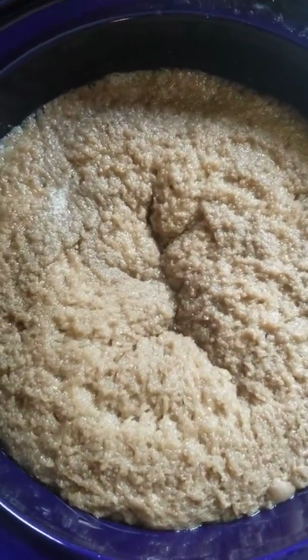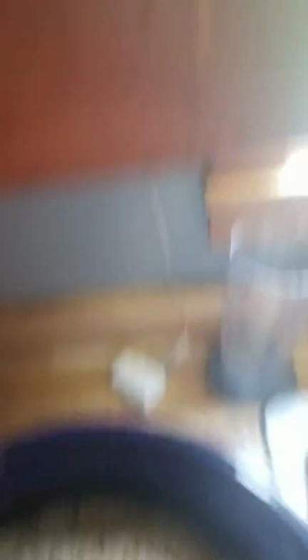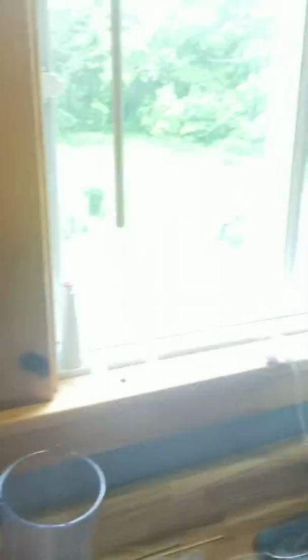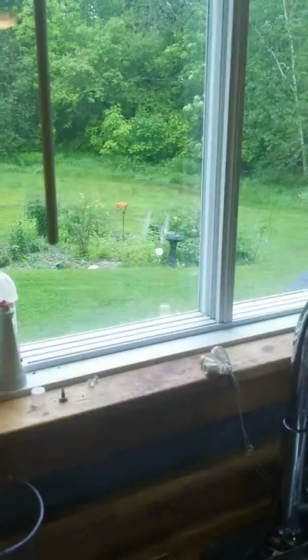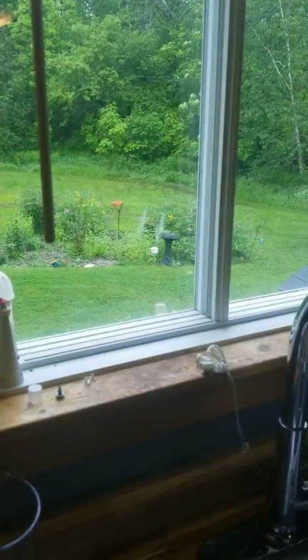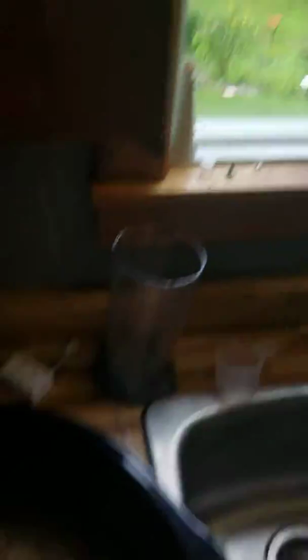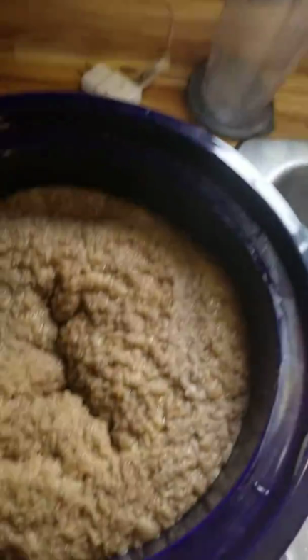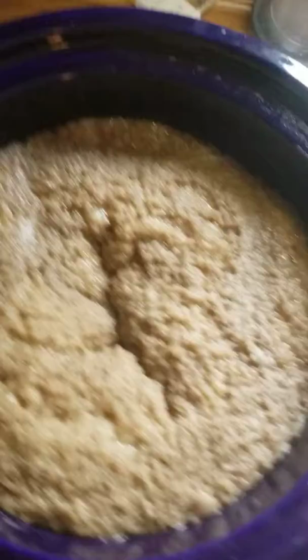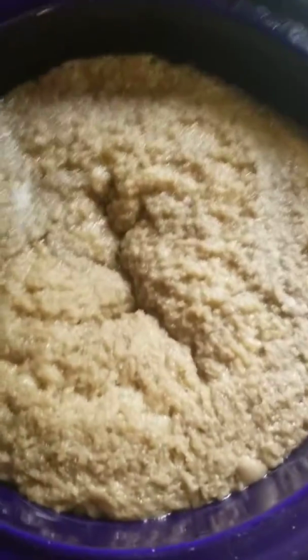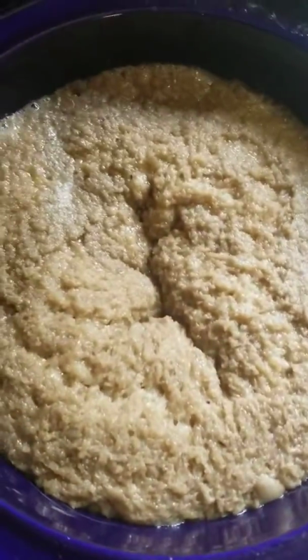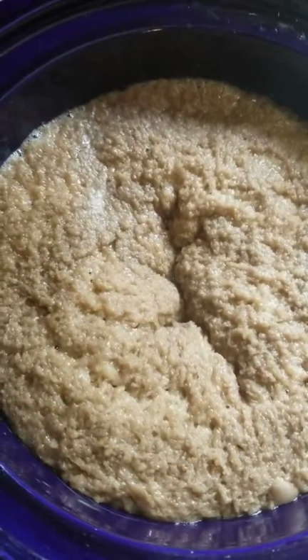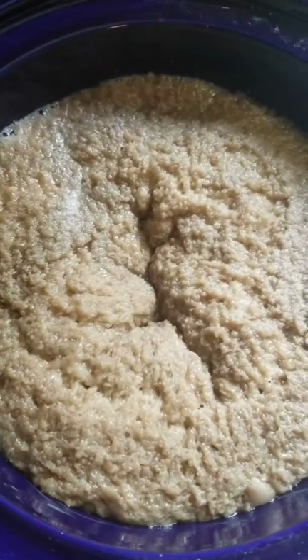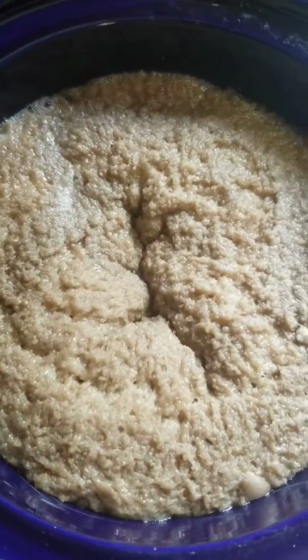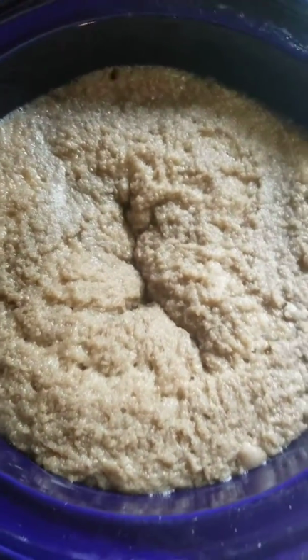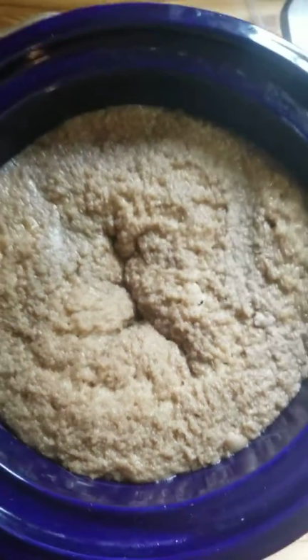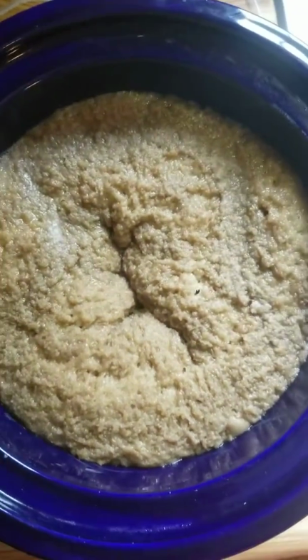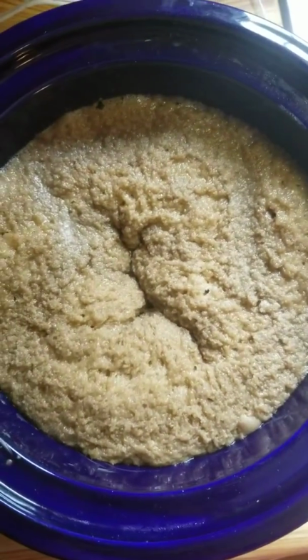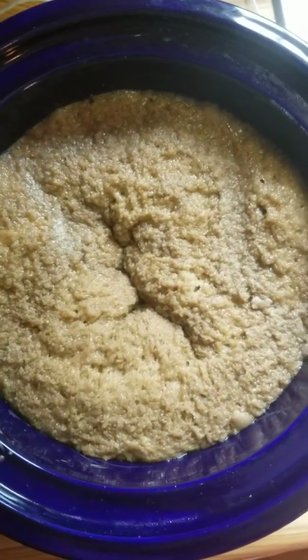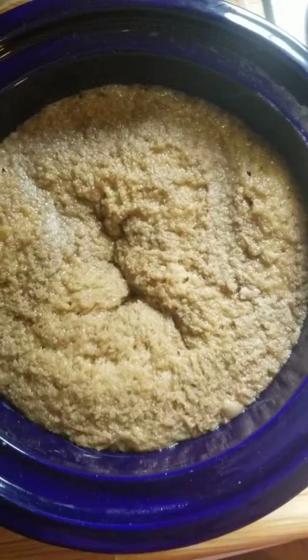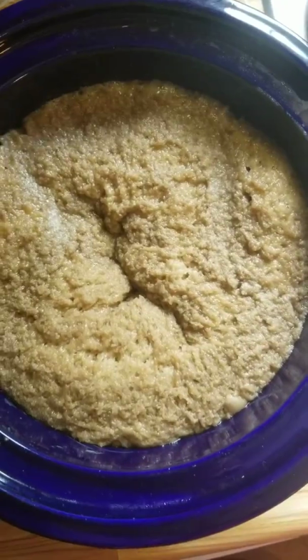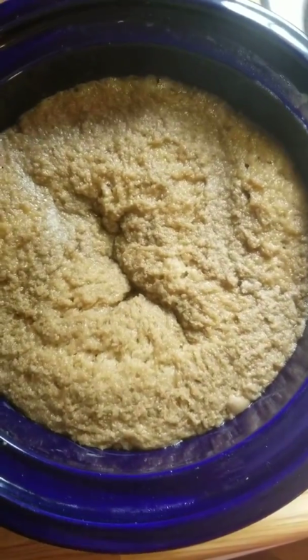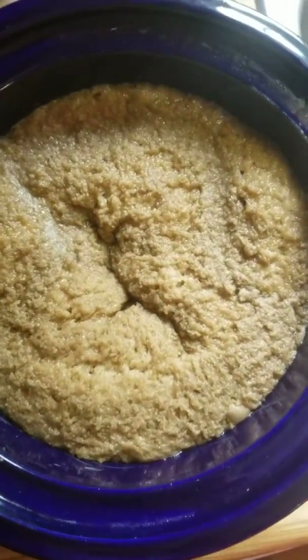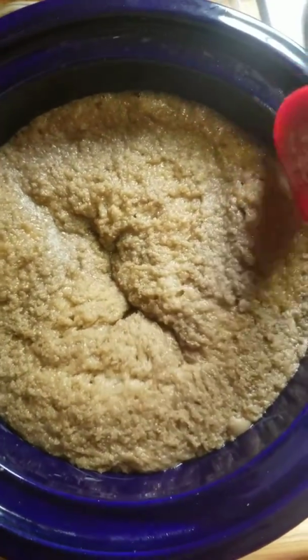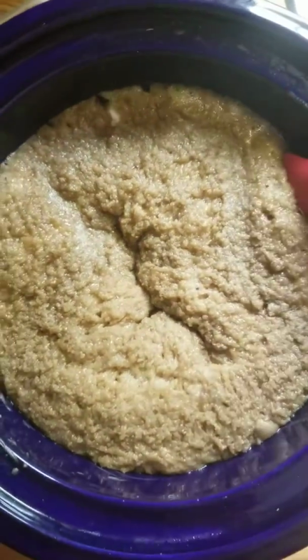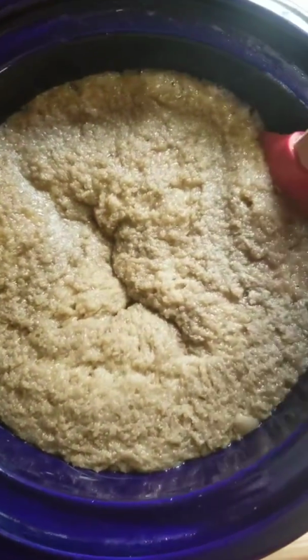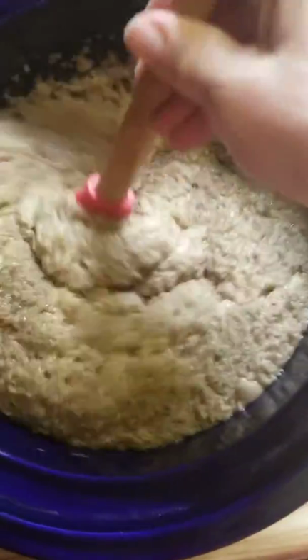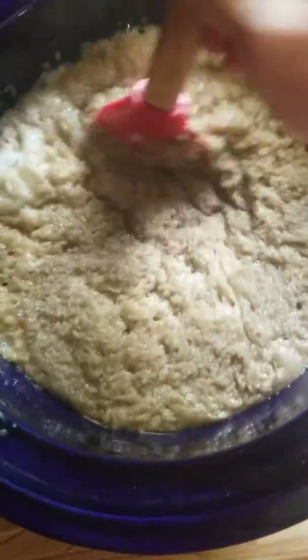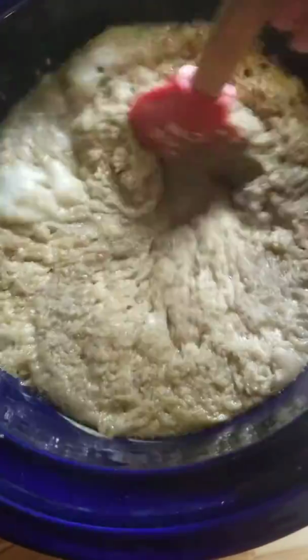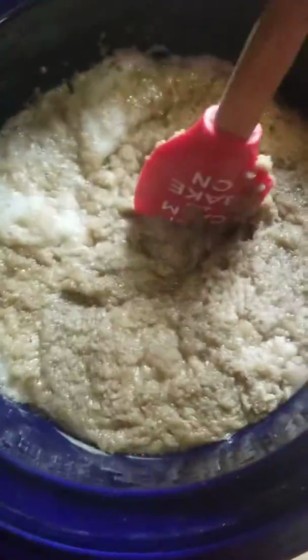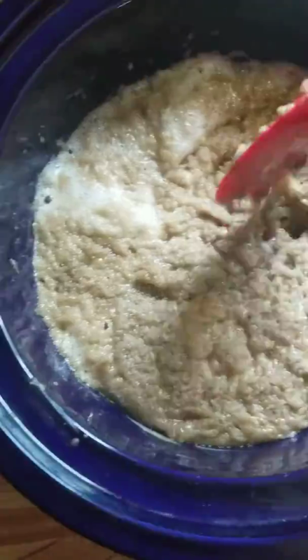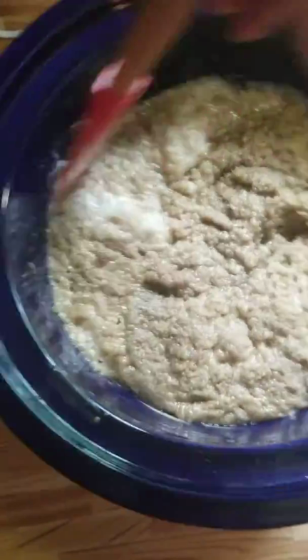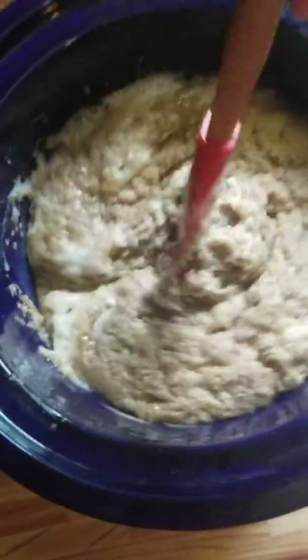It's raining outside. Let's stir. Oh, look at that — nice!